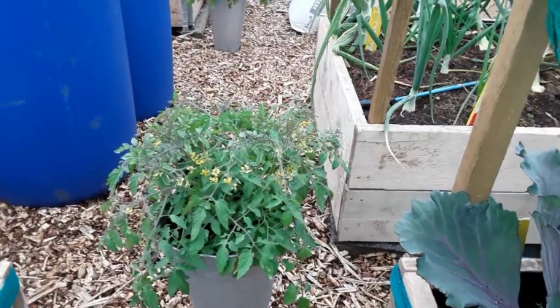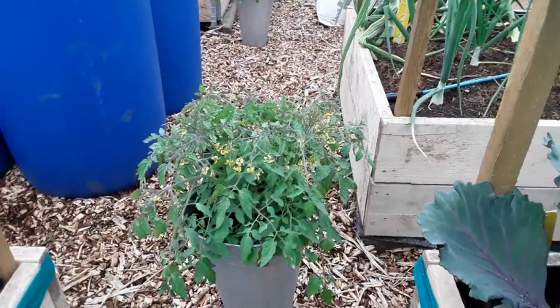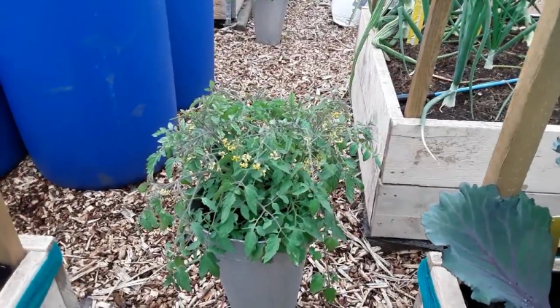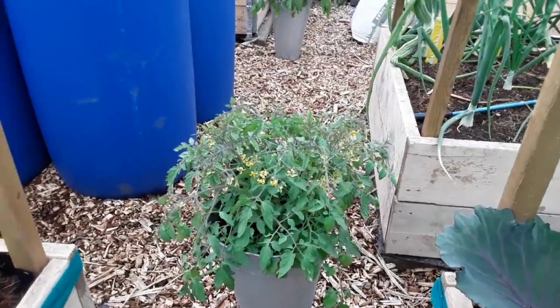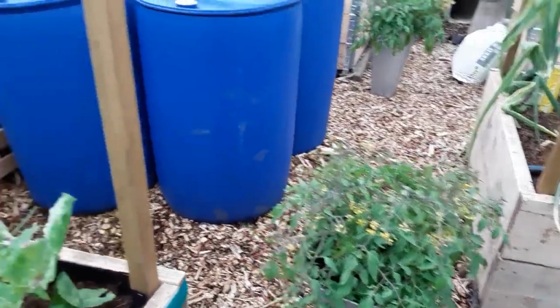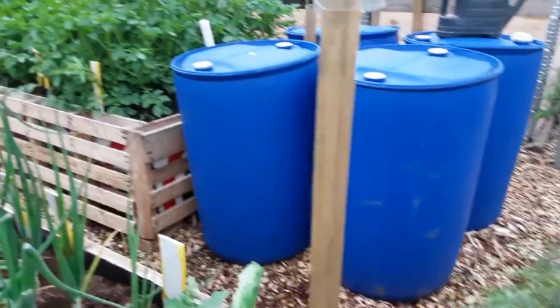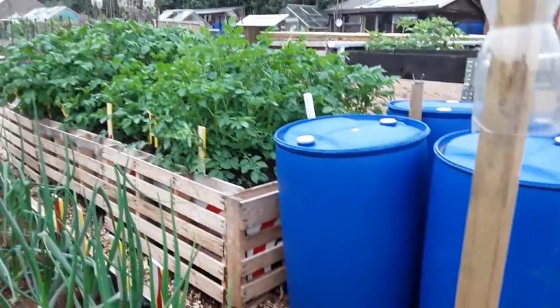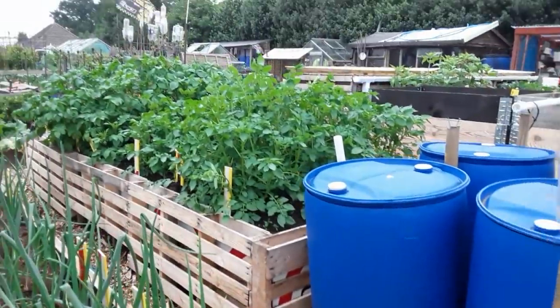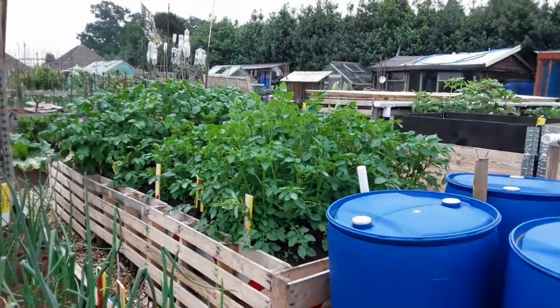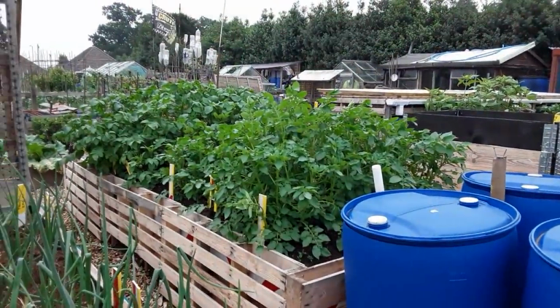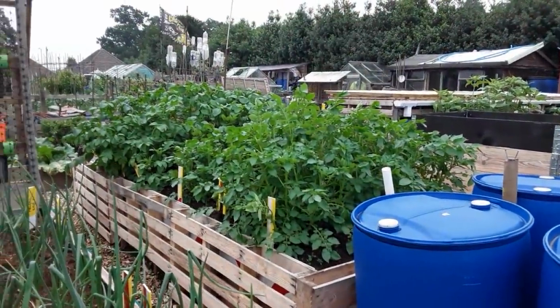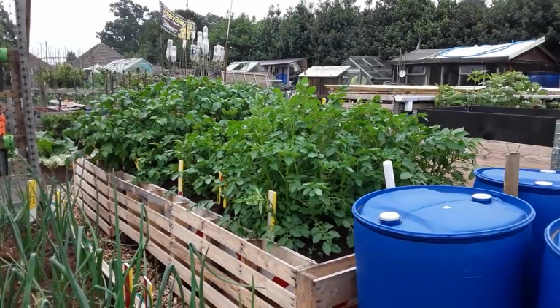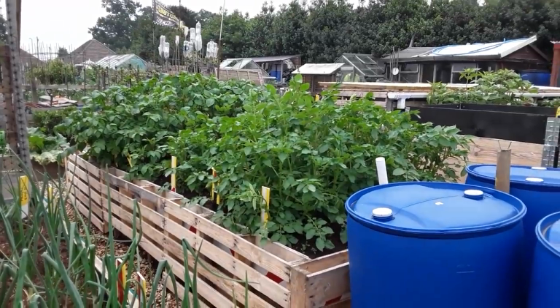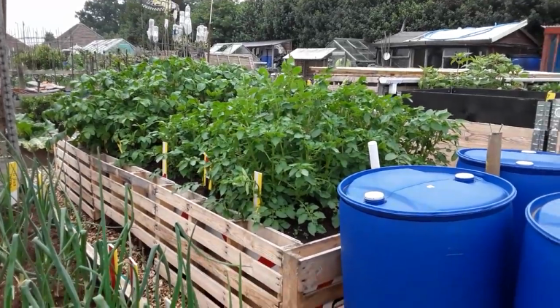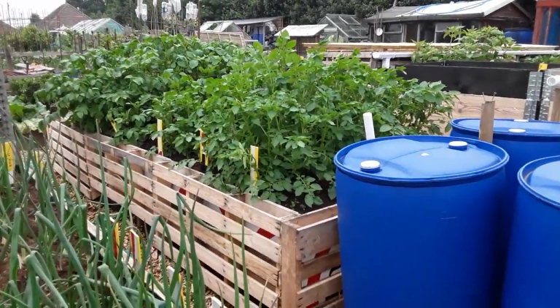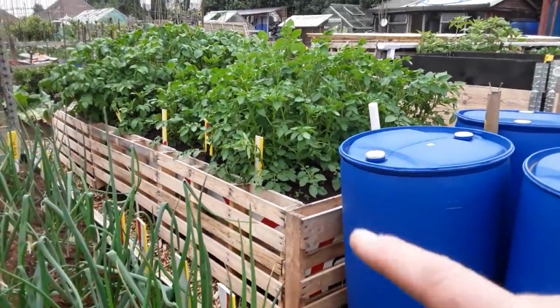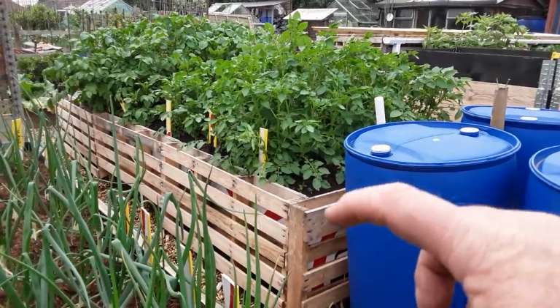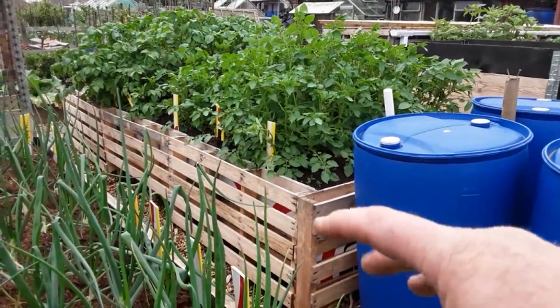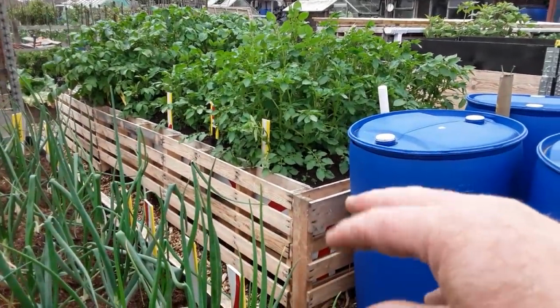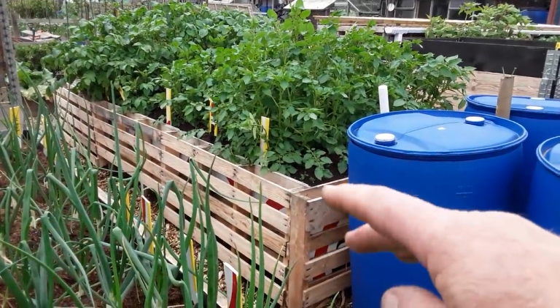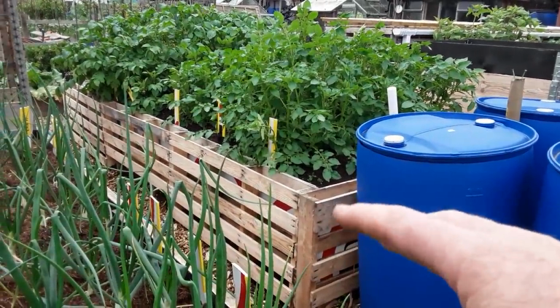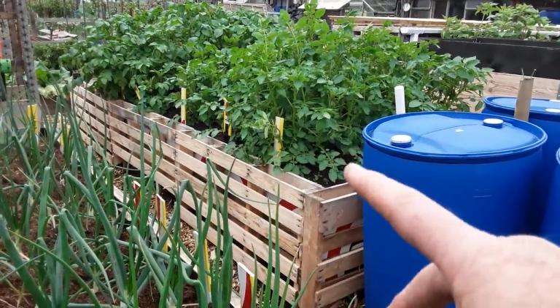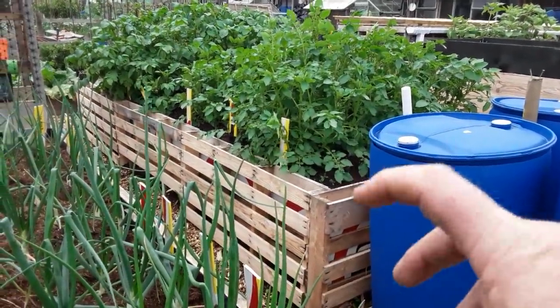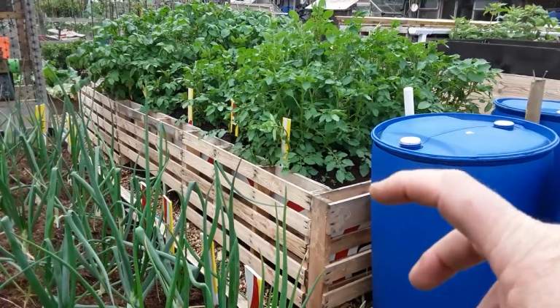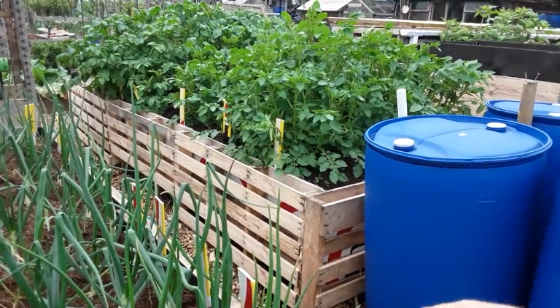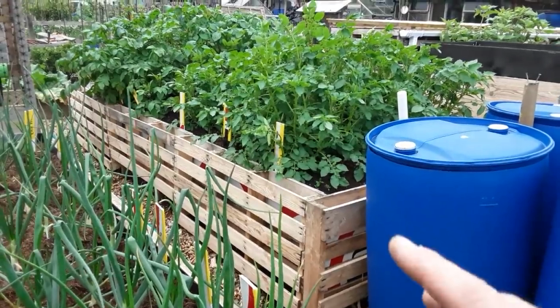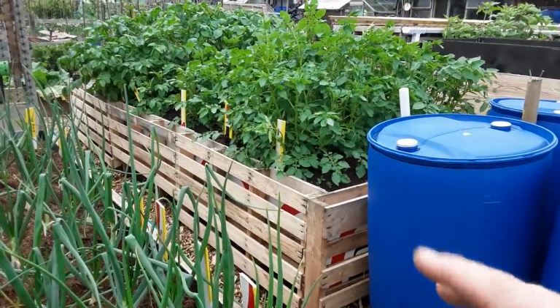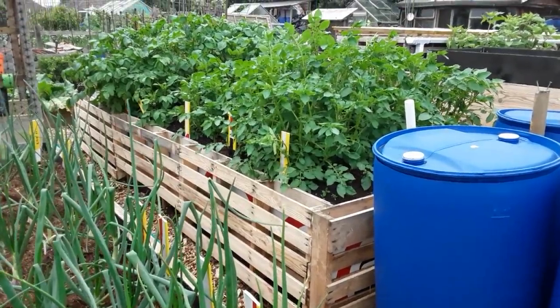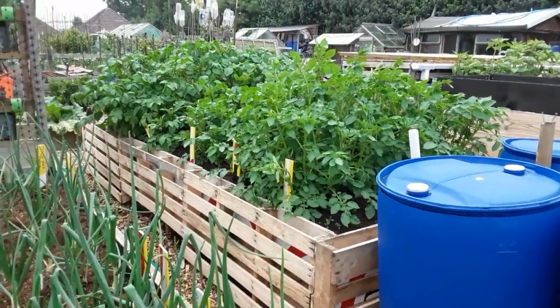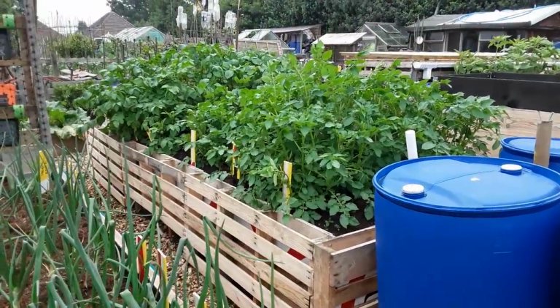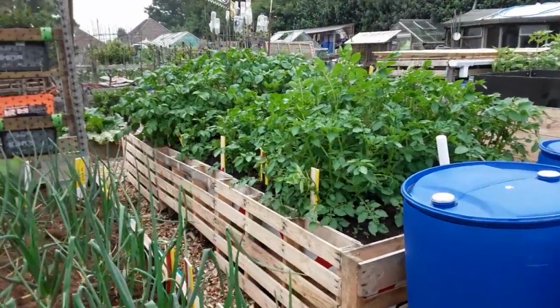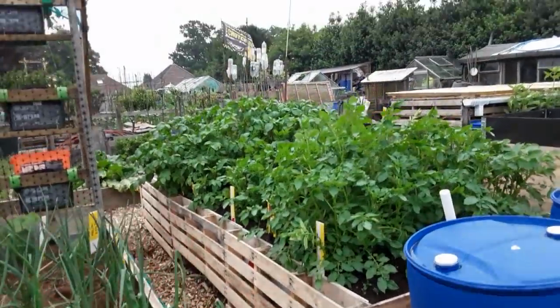I've moved the trailing tomatoes now away from the sides. The potatoes in the permanent bed - my intention is to hand-dig with fingers, pull a few spuds out as many as we want, and leave the rest in to grow on.